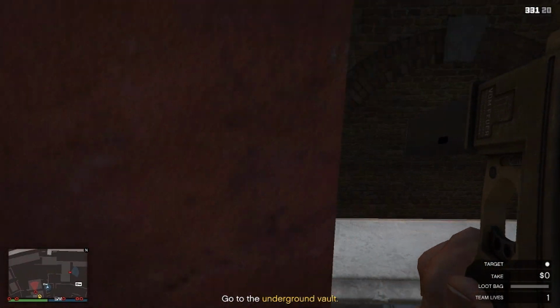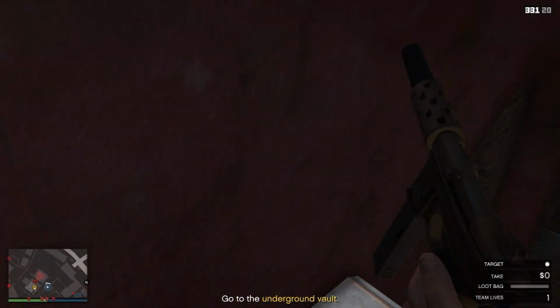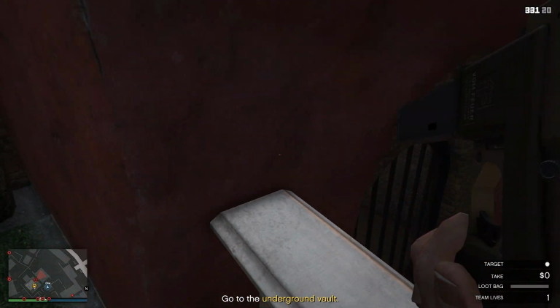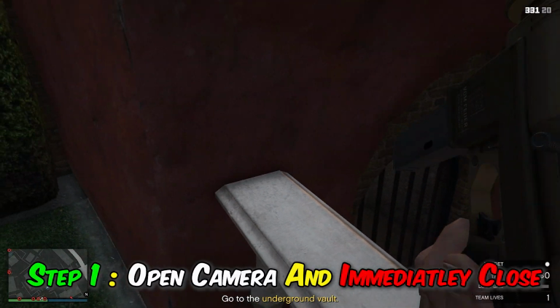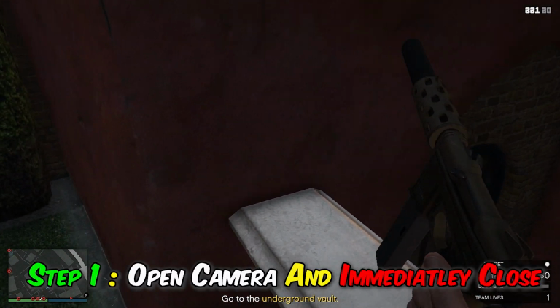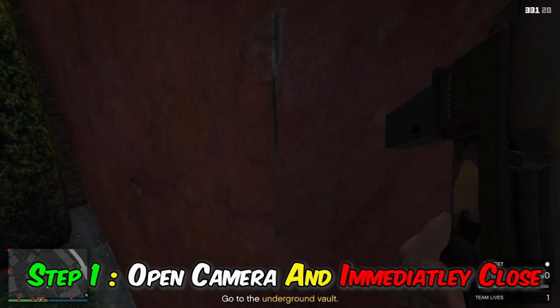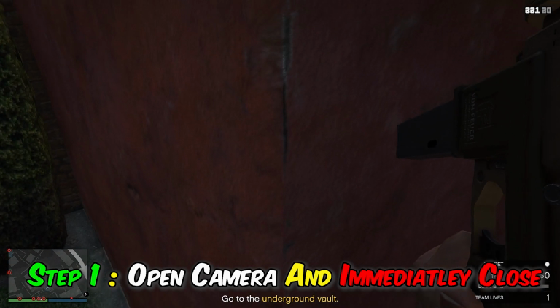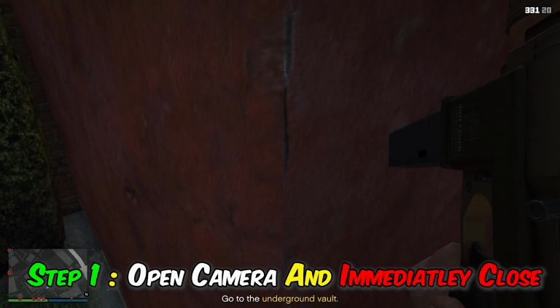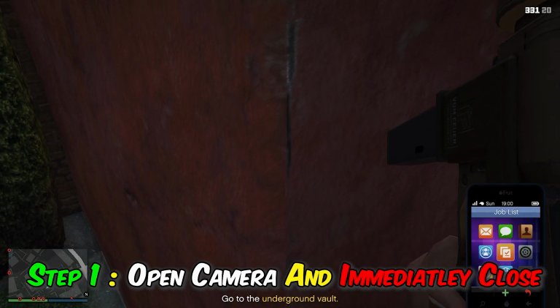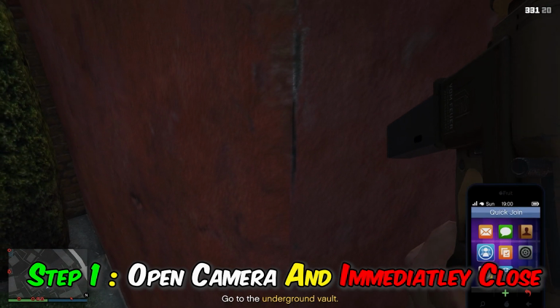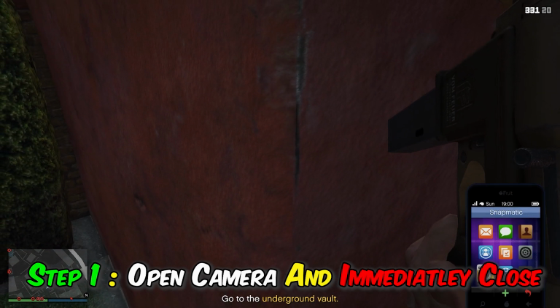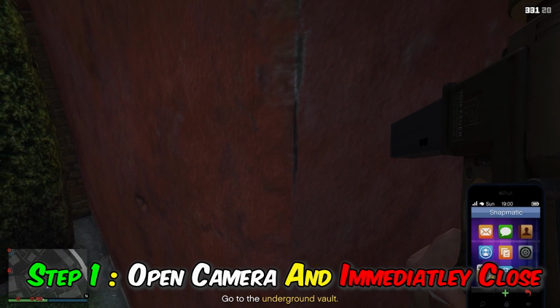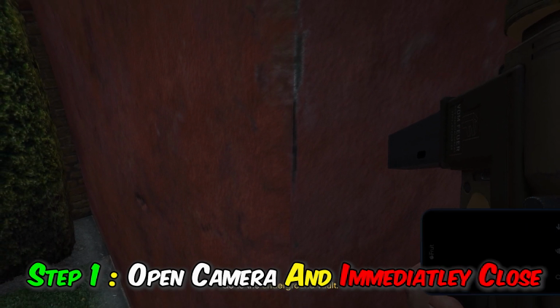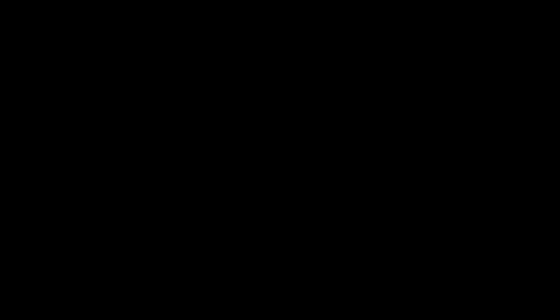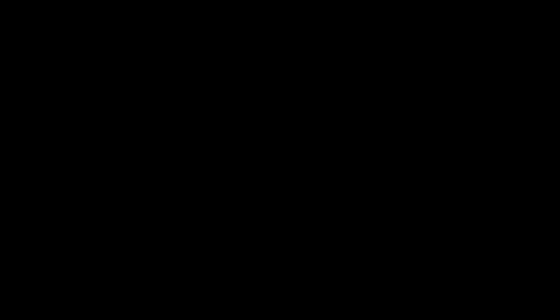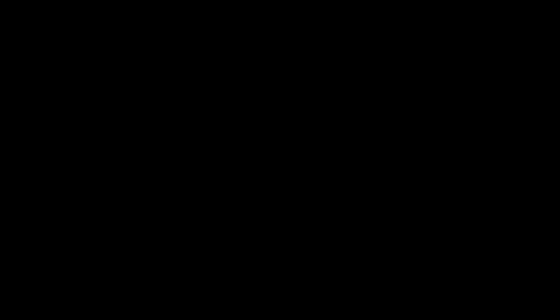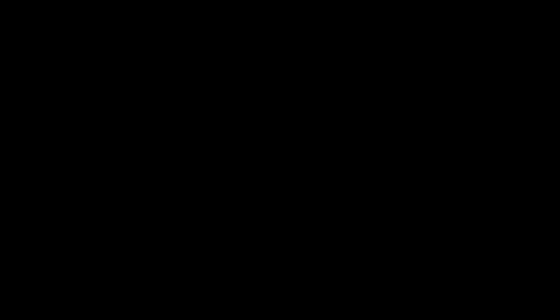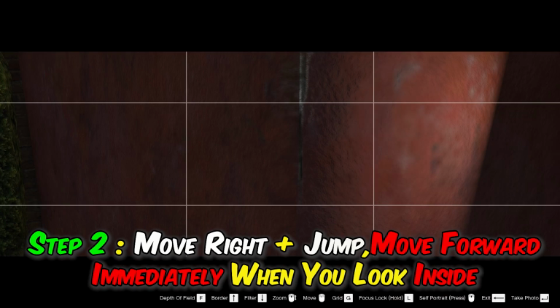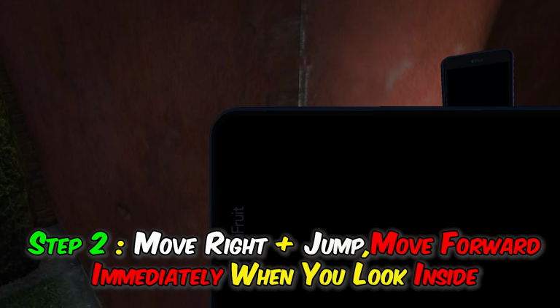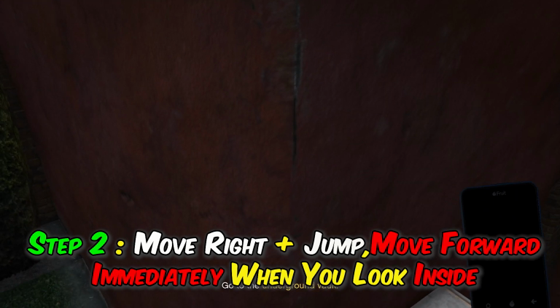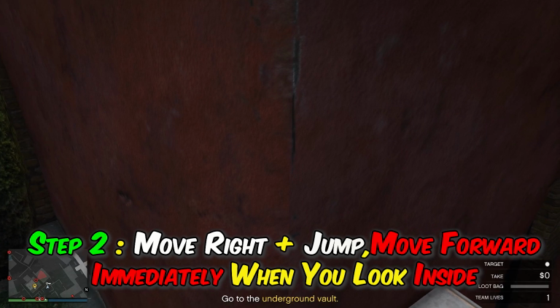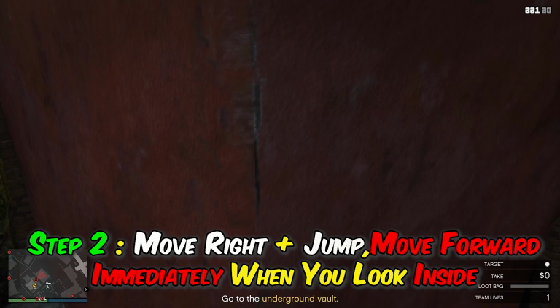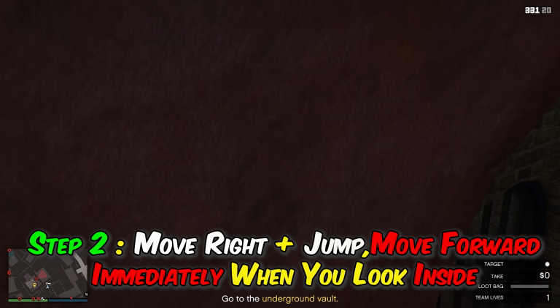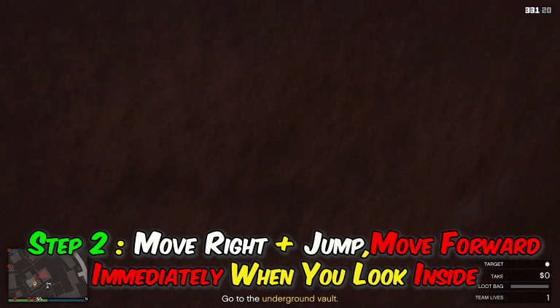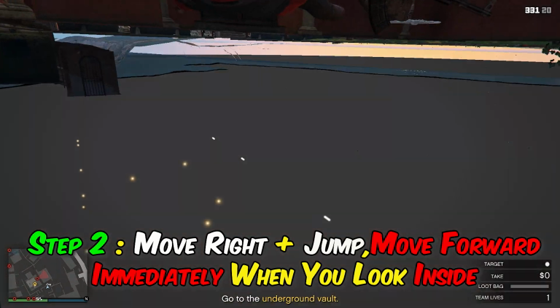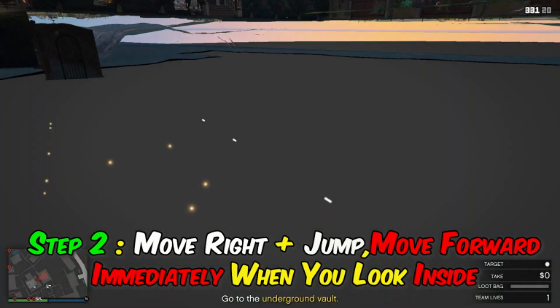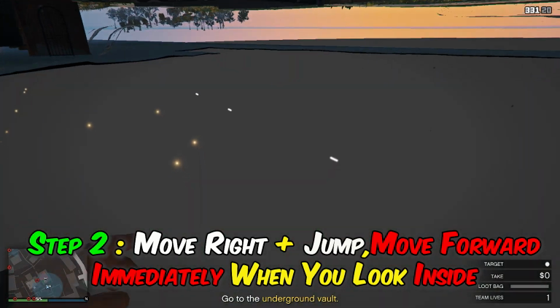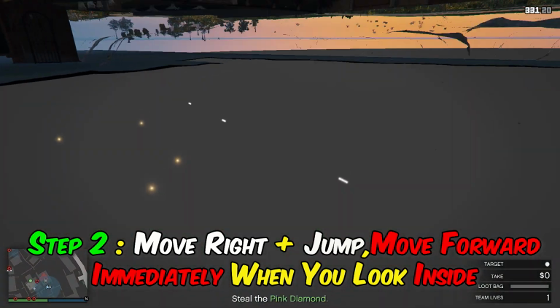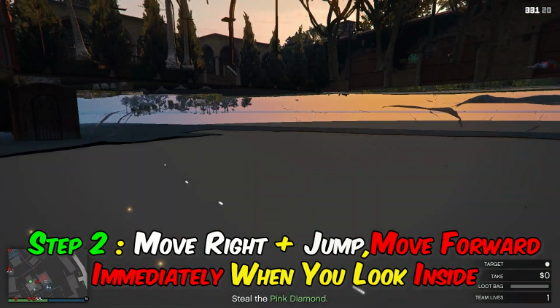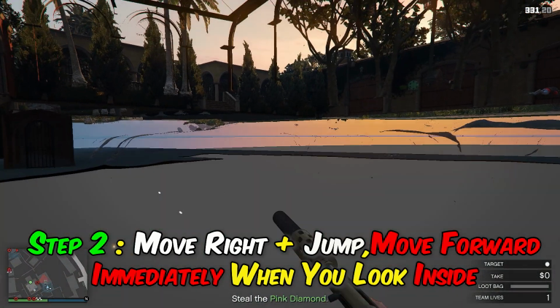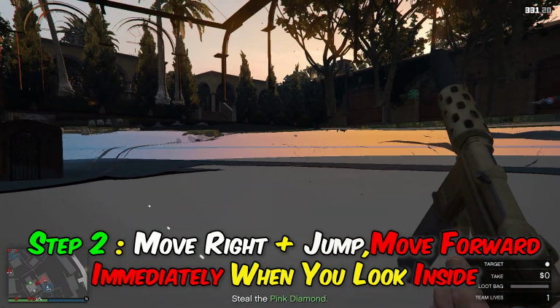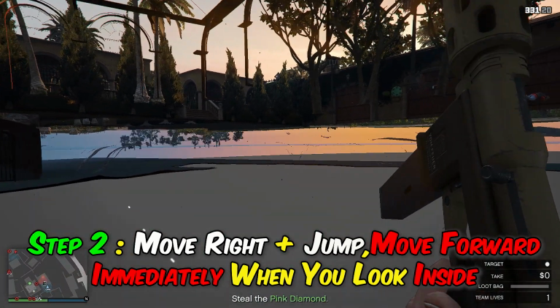Top 3 glitch. Step 1: open camera and immediately close. Step 2: move right plus jump, then move forward immediately when you look inside.